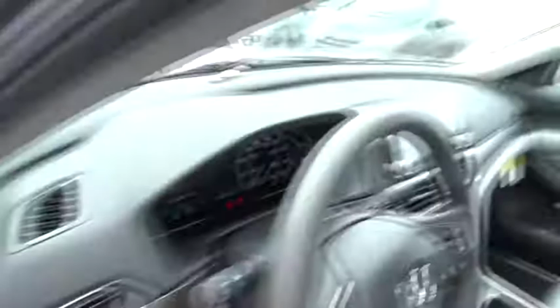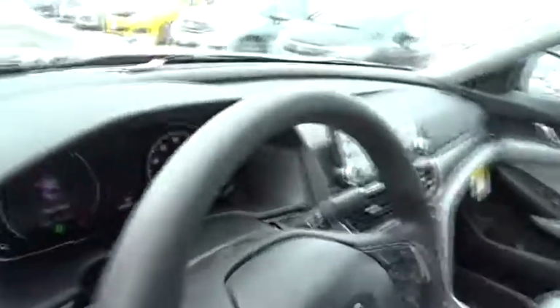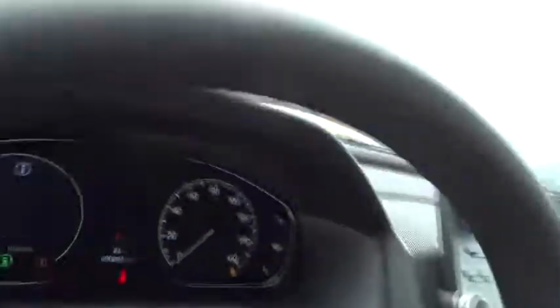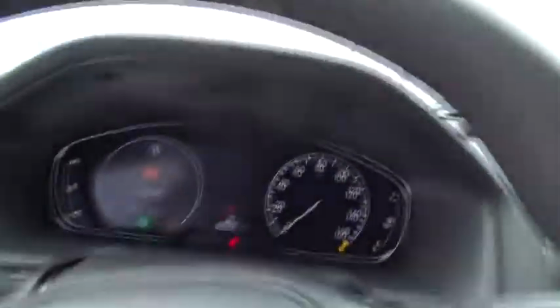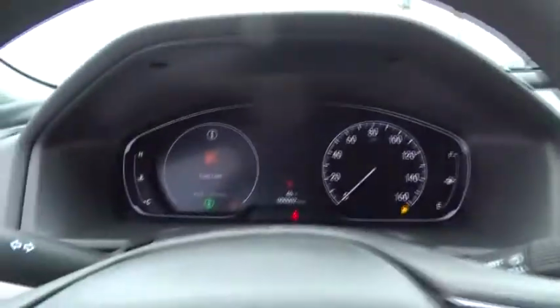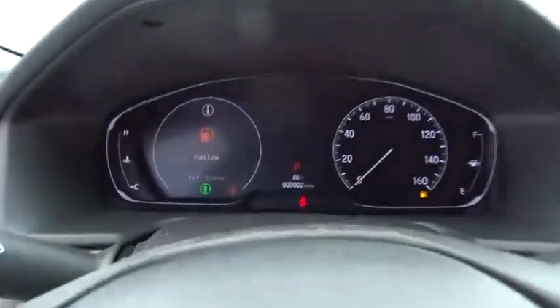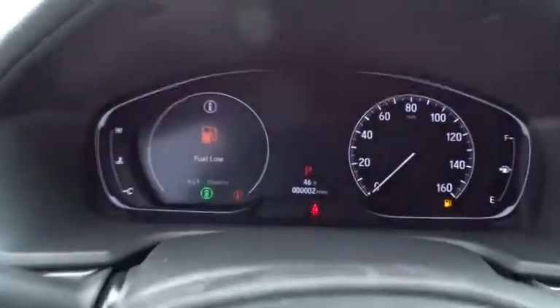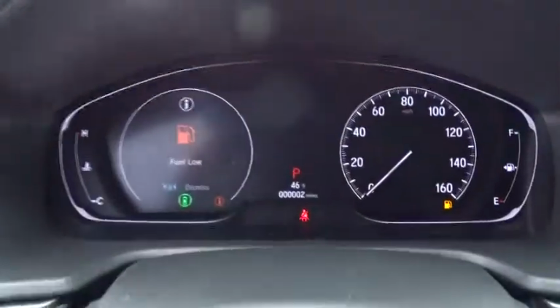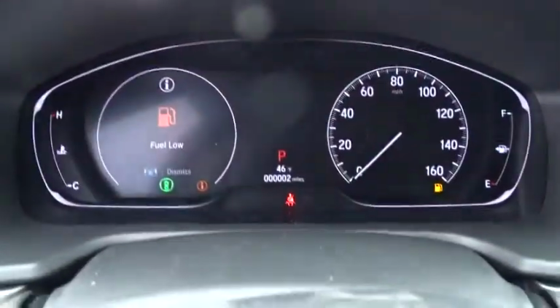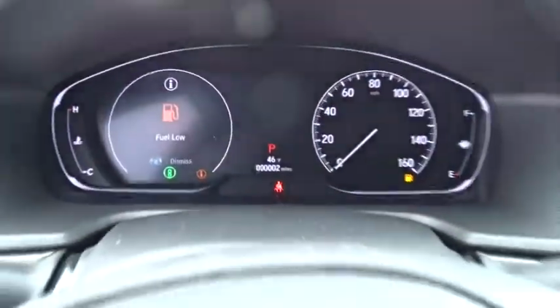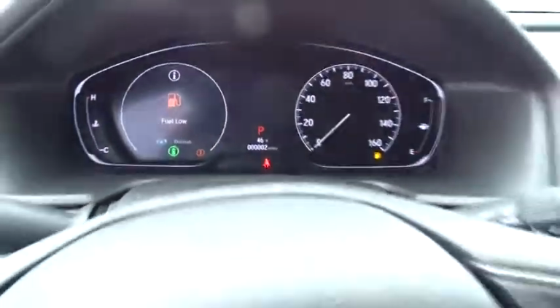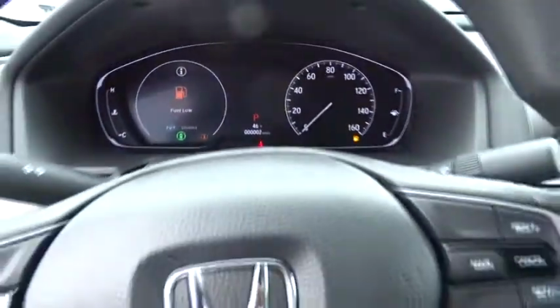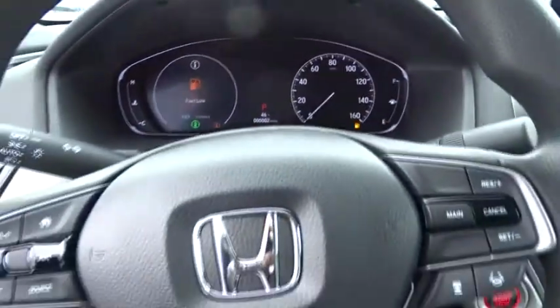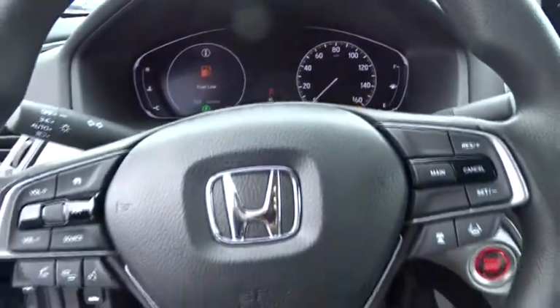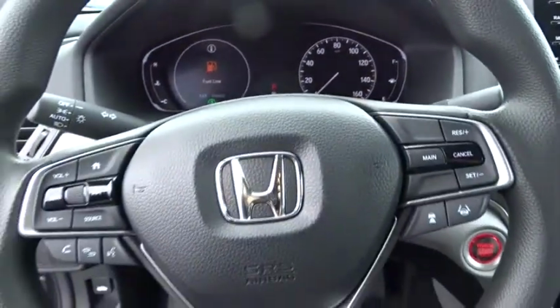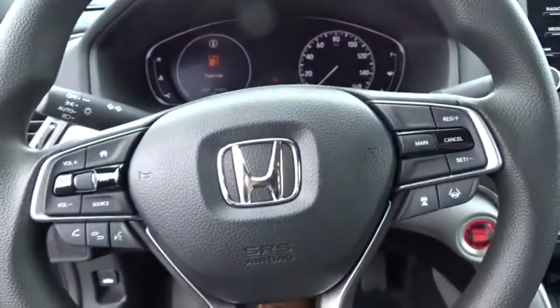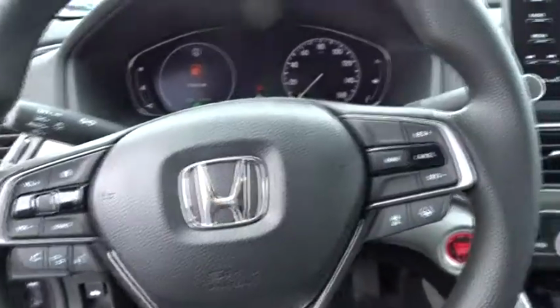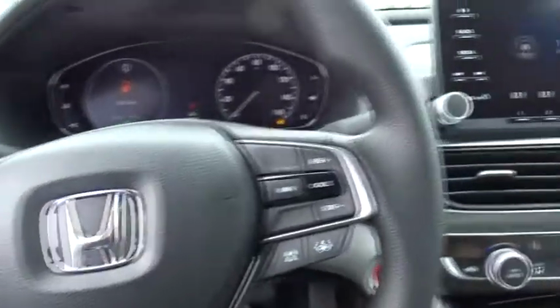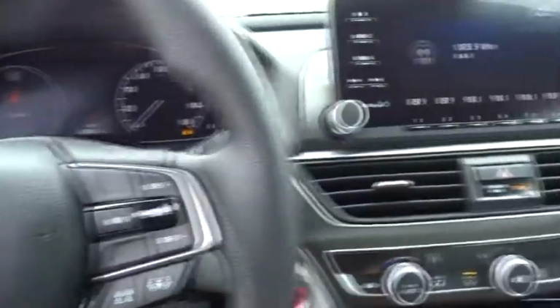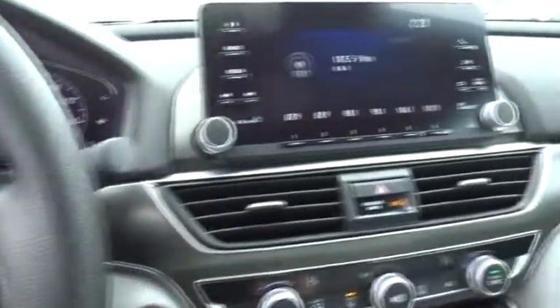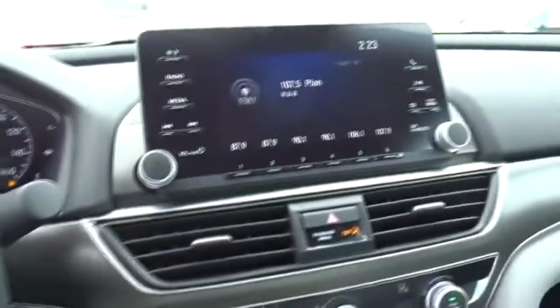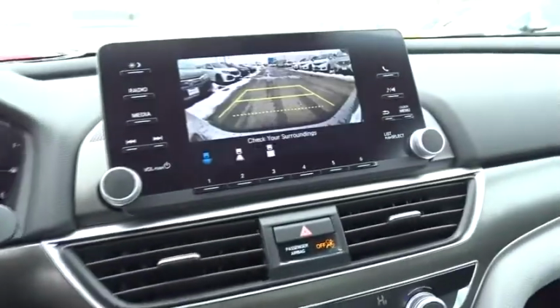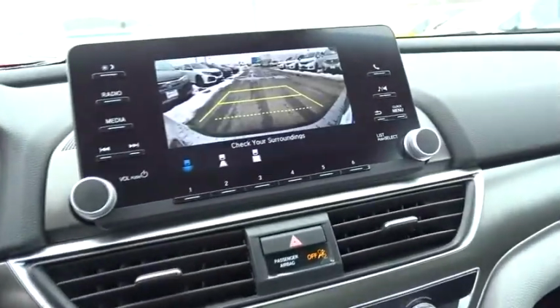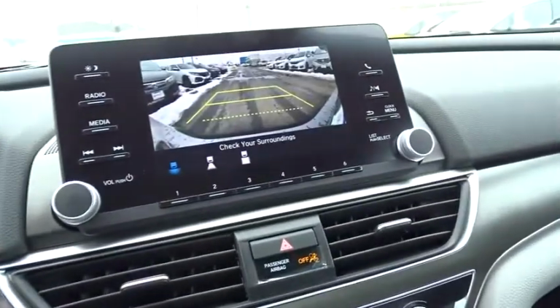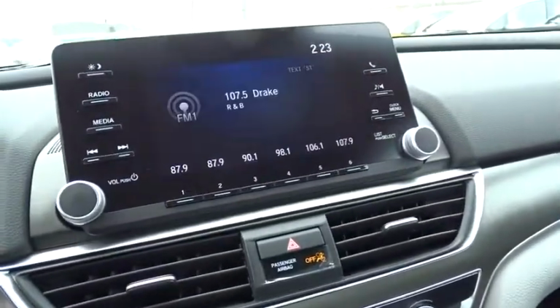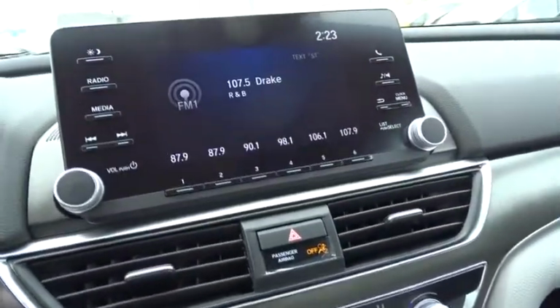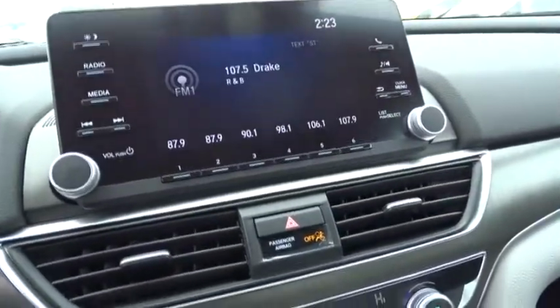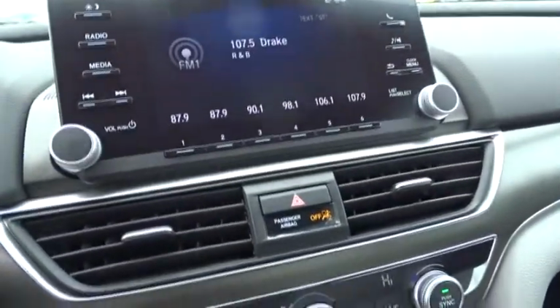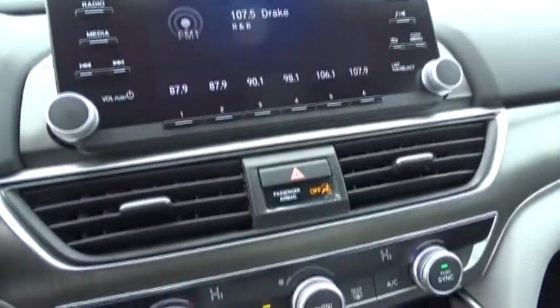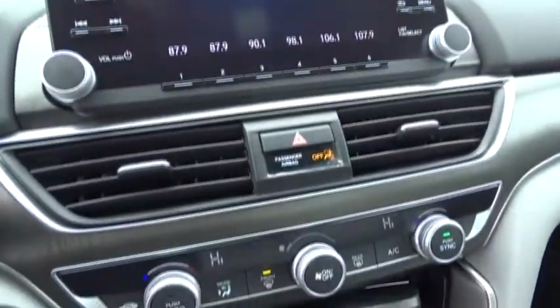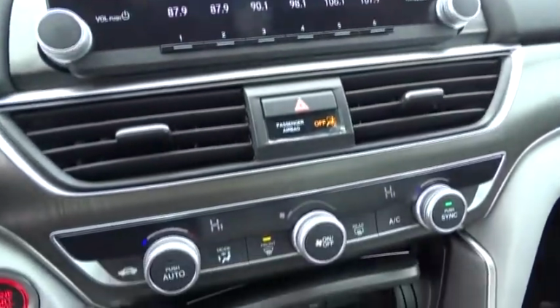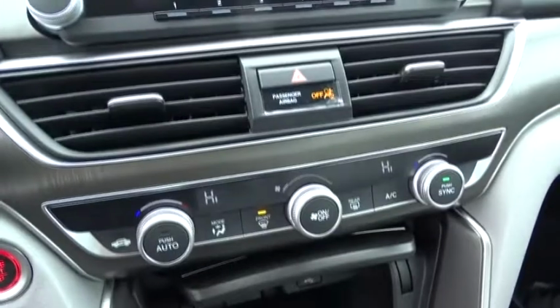Traction control, dual airbags, power steering, four-wheel disc brakes, electronic stability control, security system, rear window defroster, trip computer, power windows.